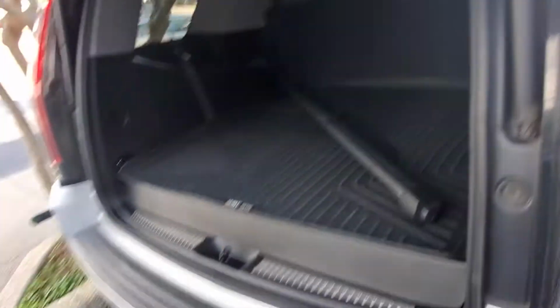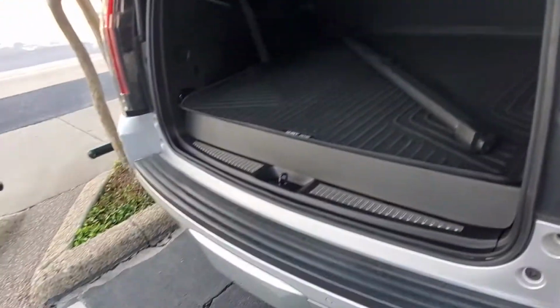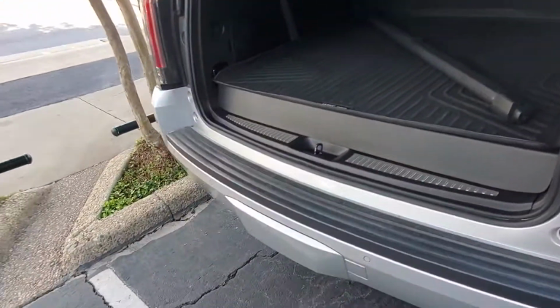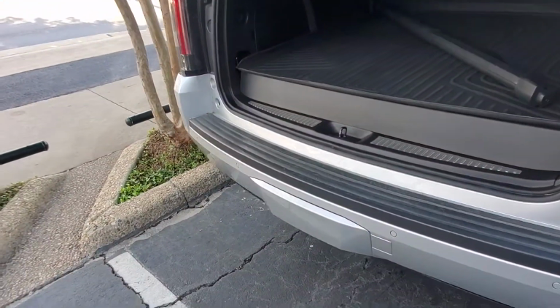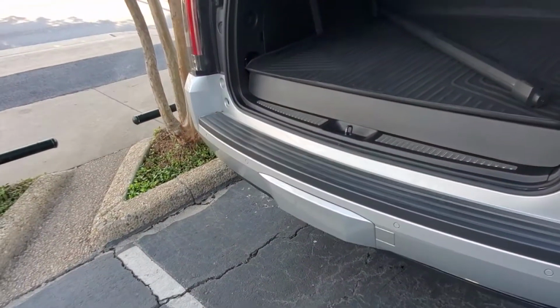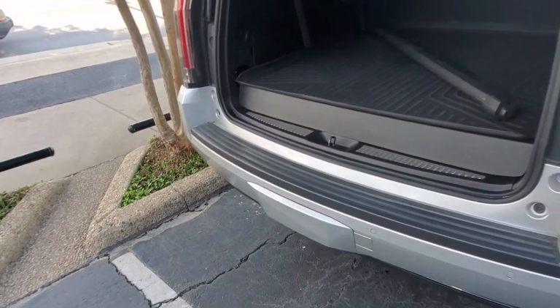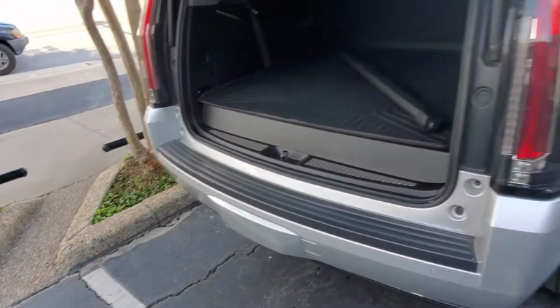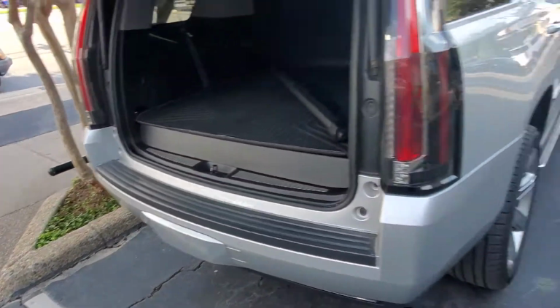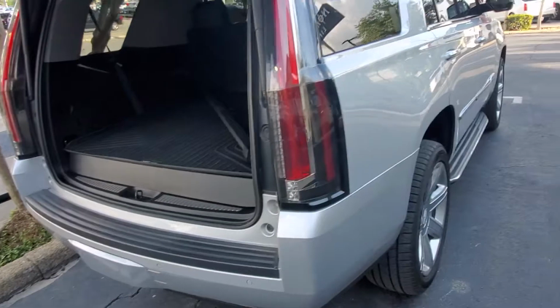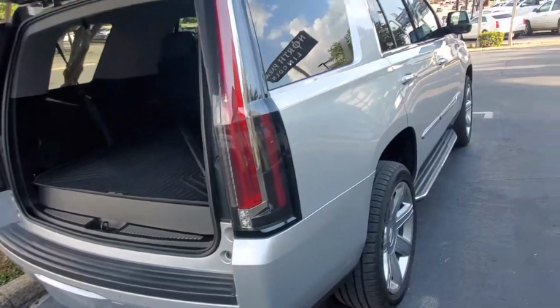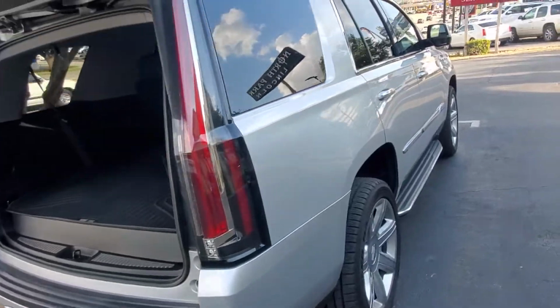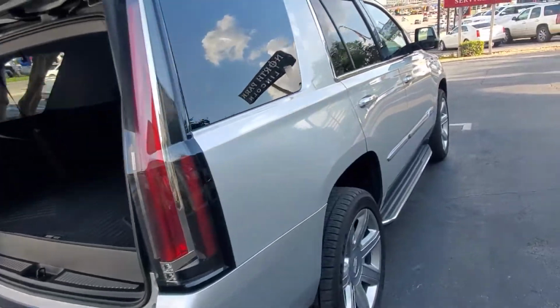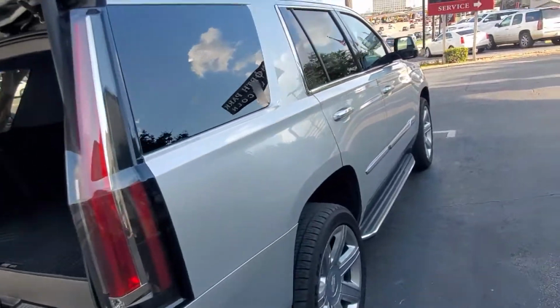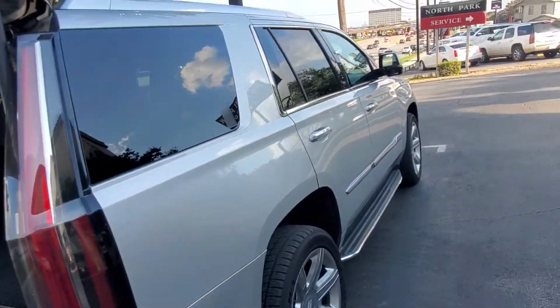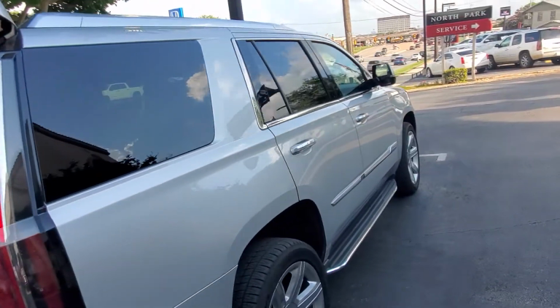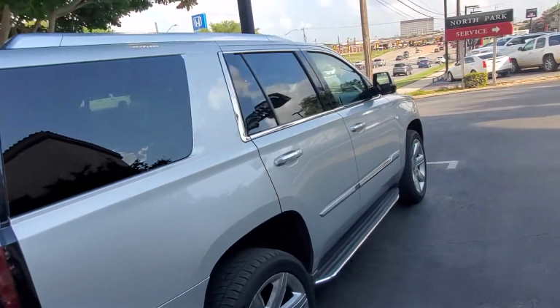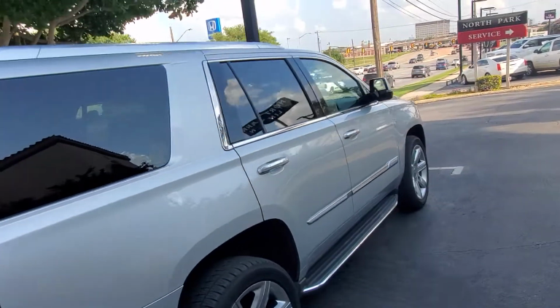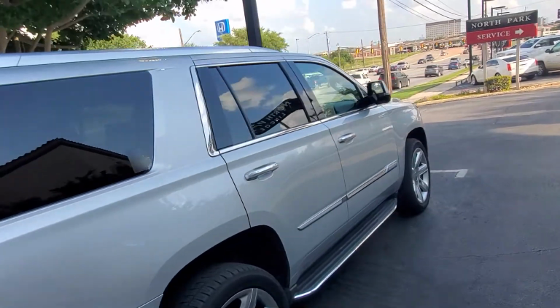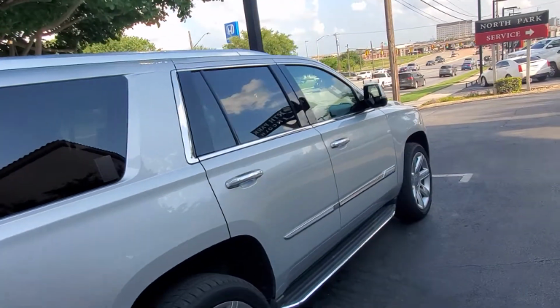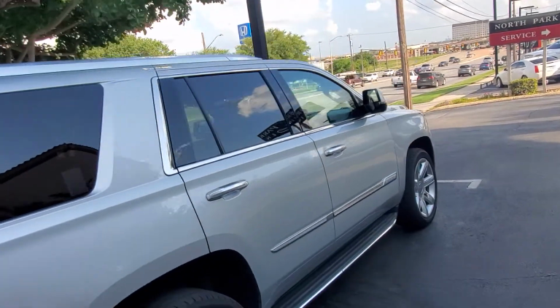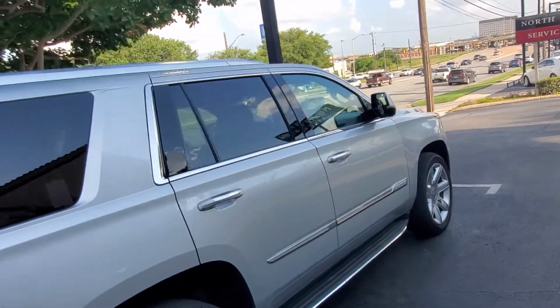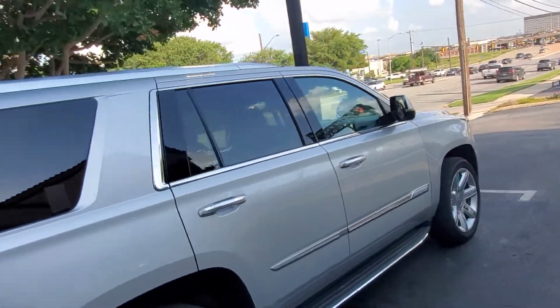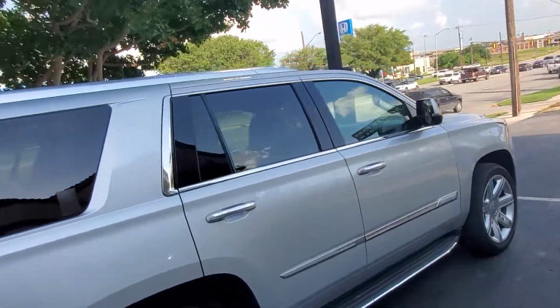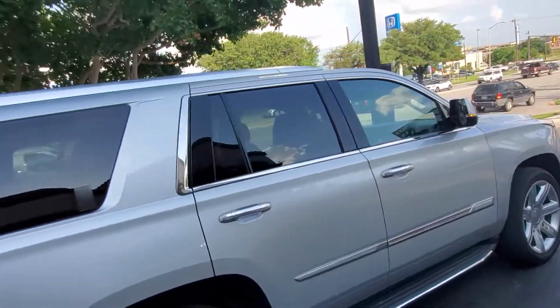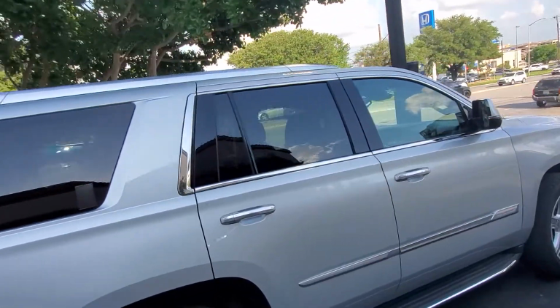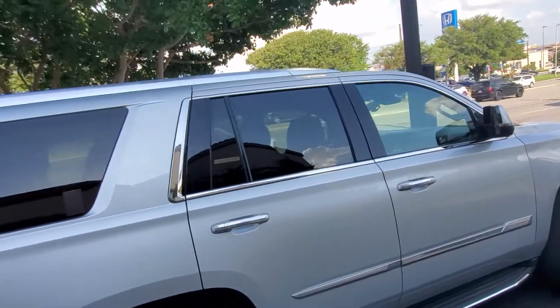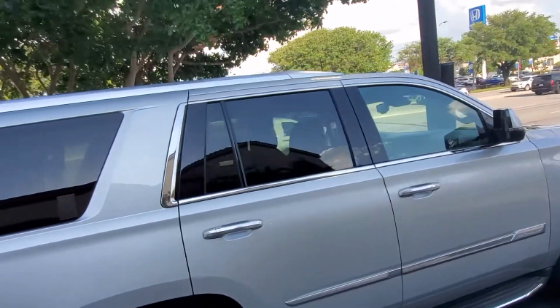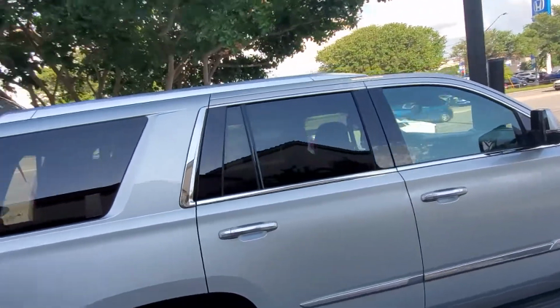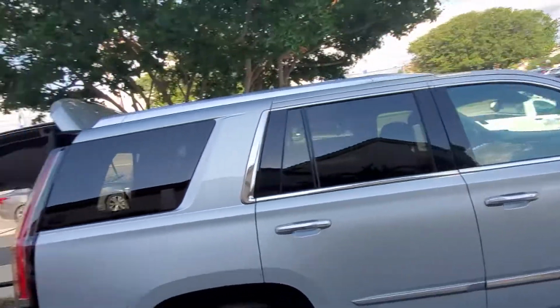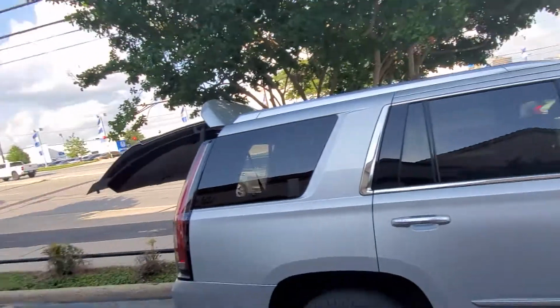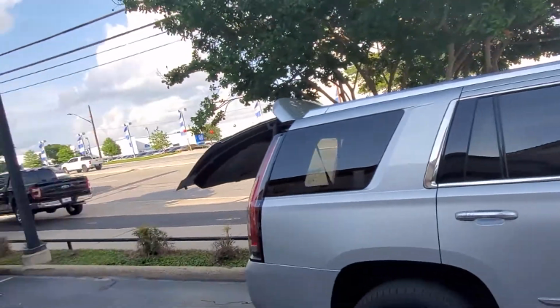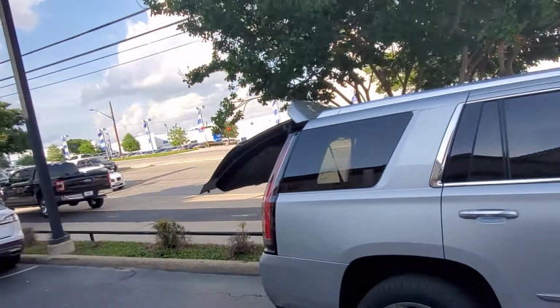It's got the hitch underneath there, four-wheel drive. Yep, it's a beaut.